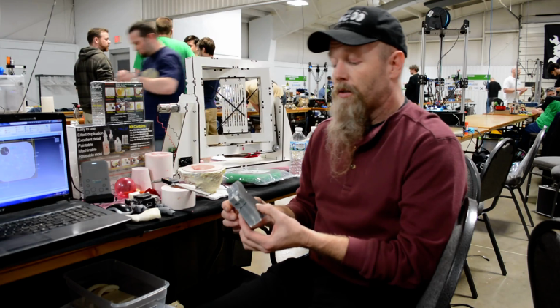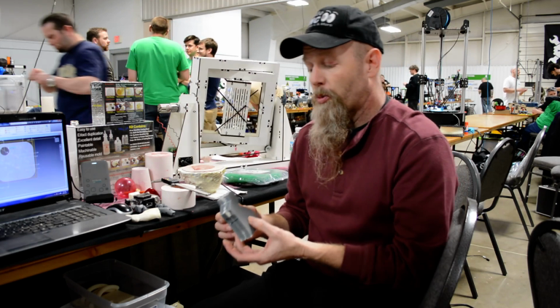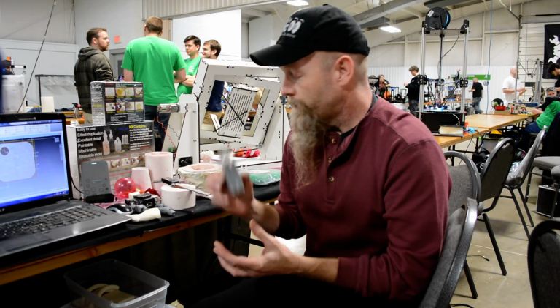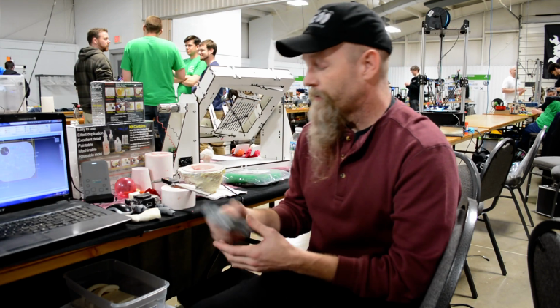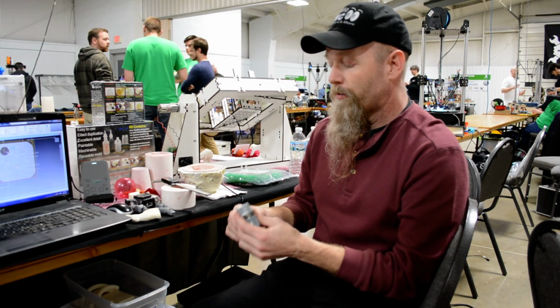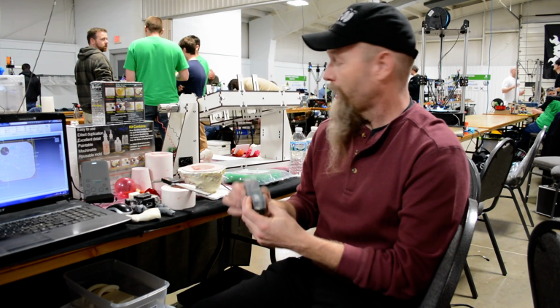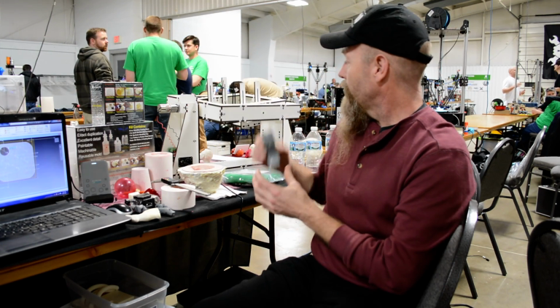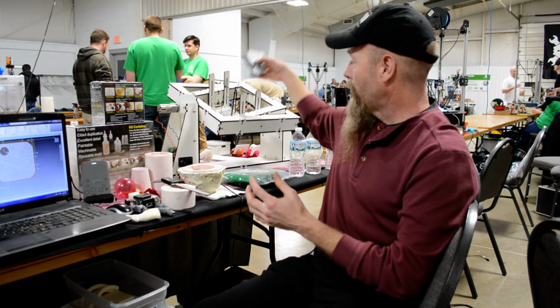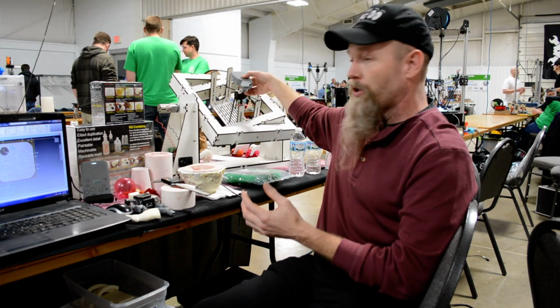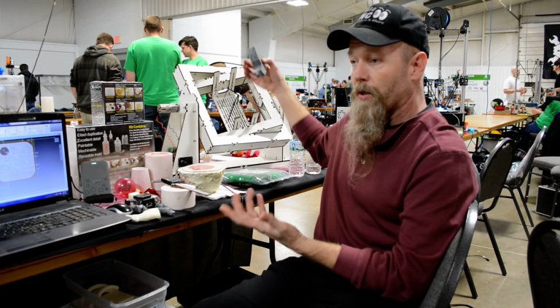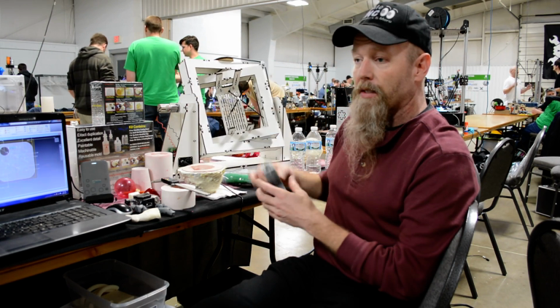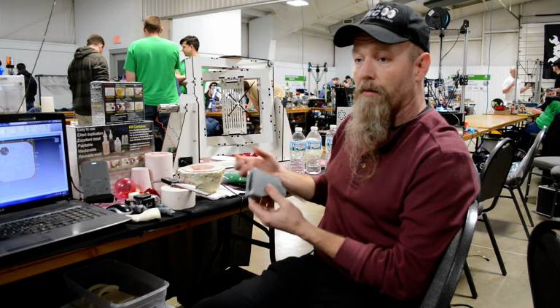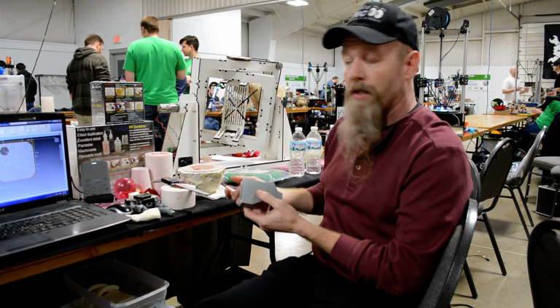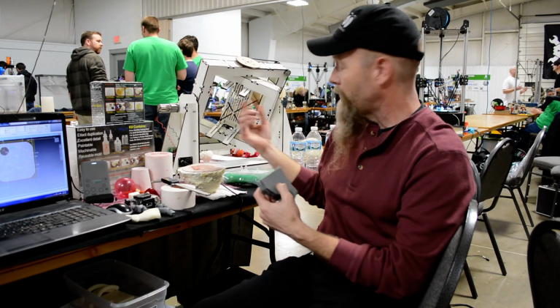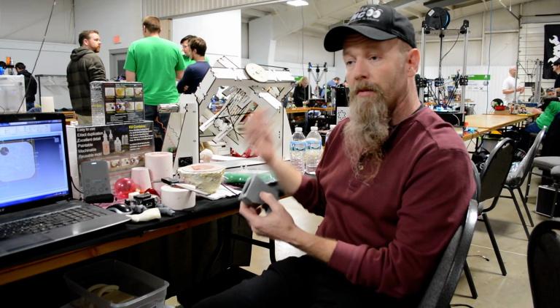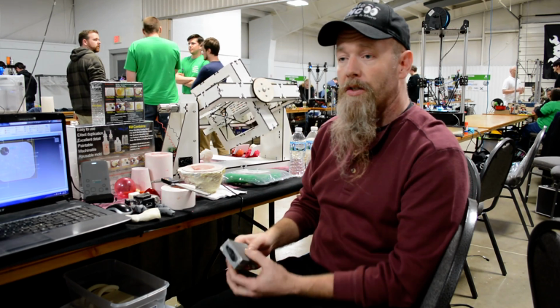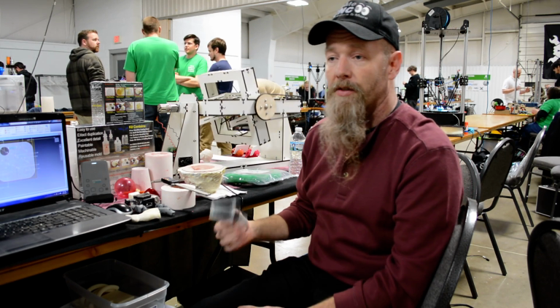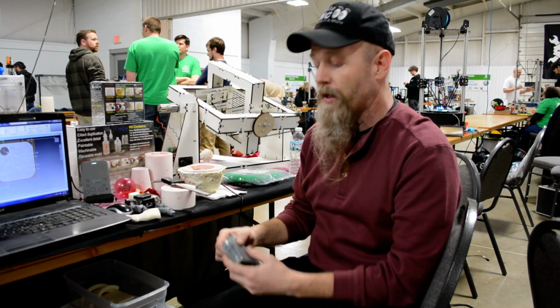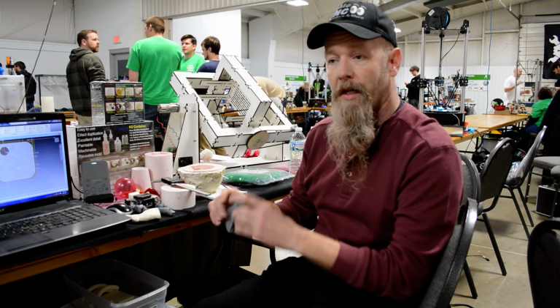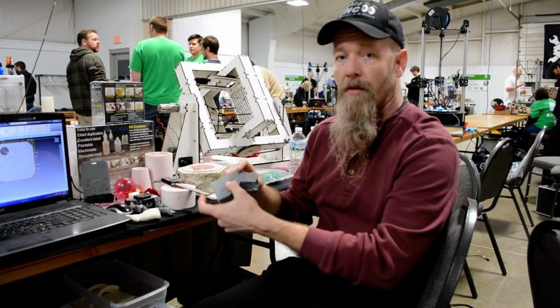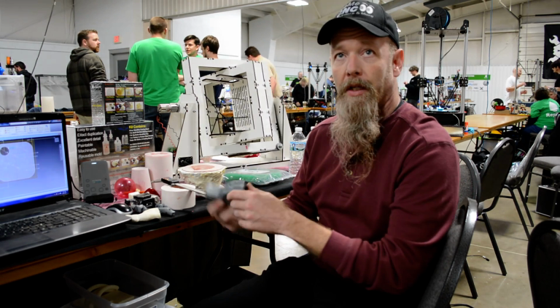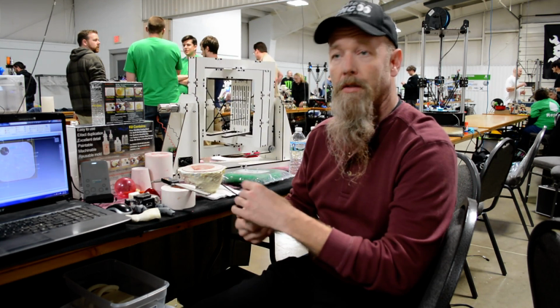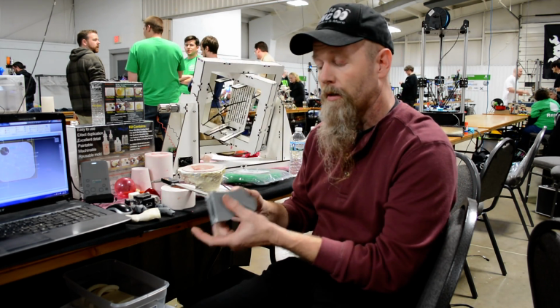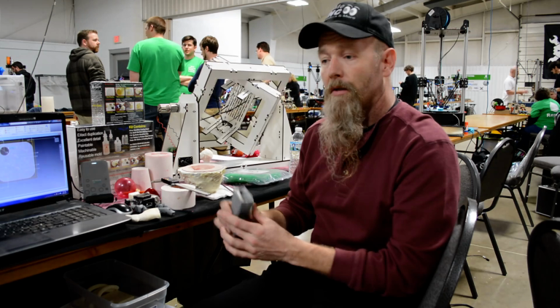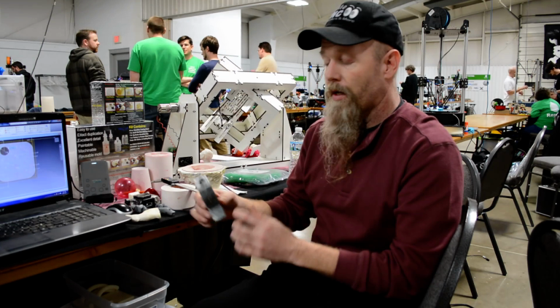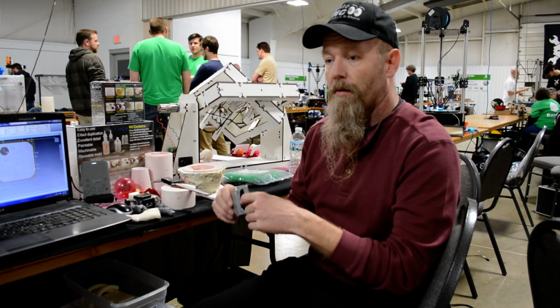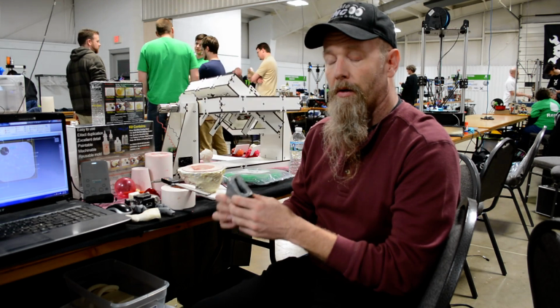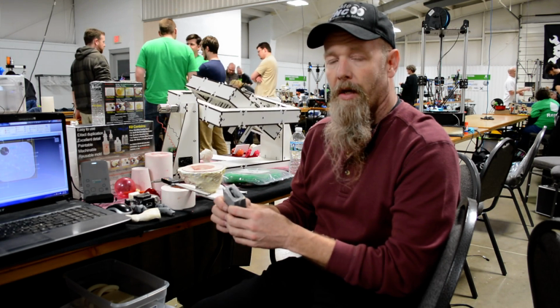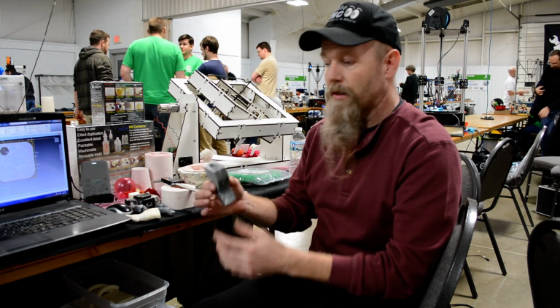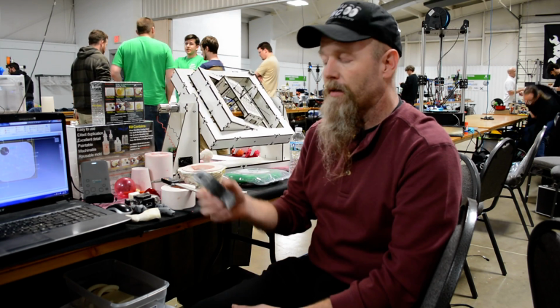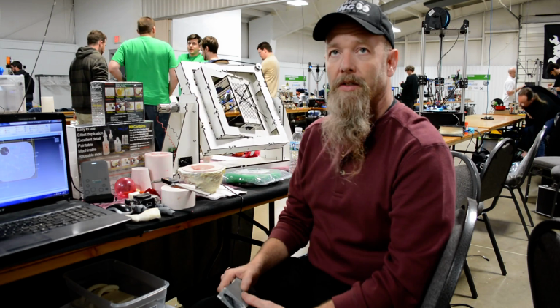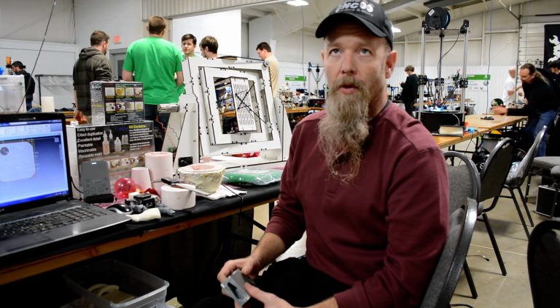You just put it together, load the machine, put your resin in it, and turn it for 6 minutes. That uniformly coats the urethane resin inside your mold.